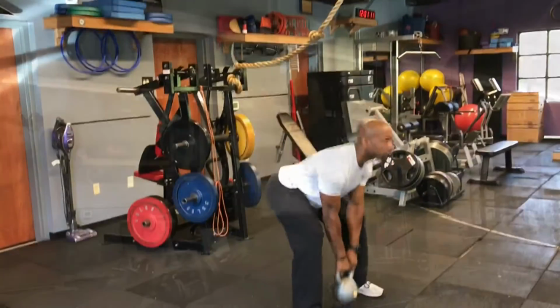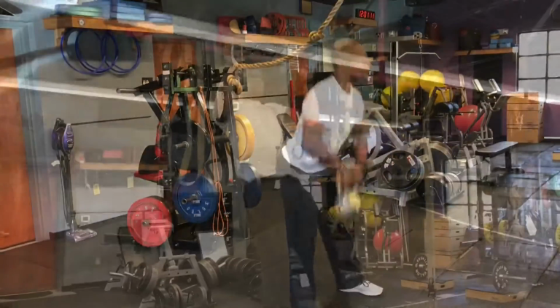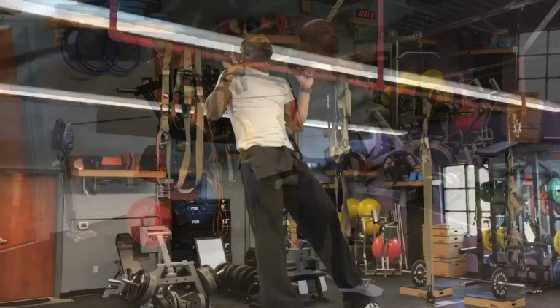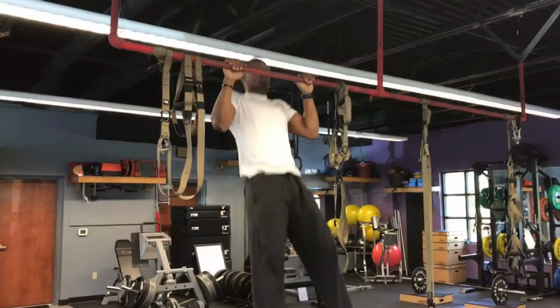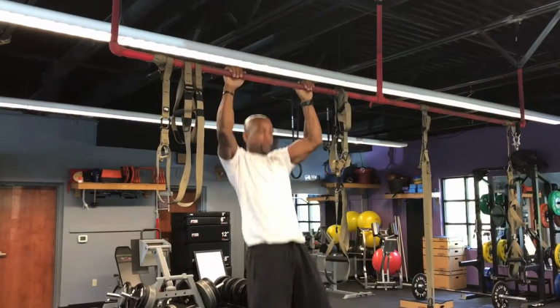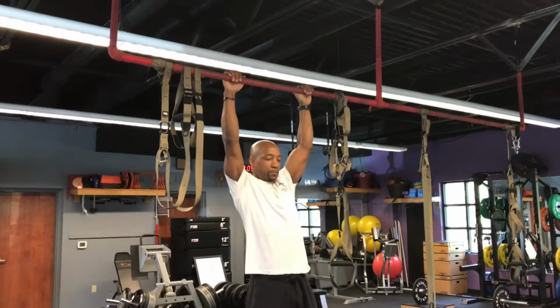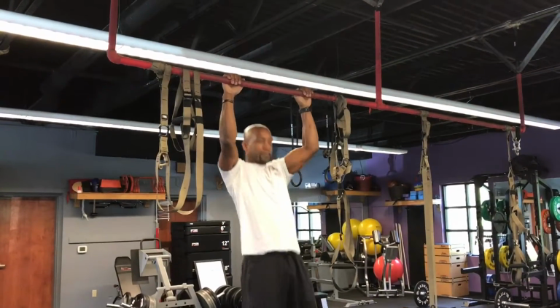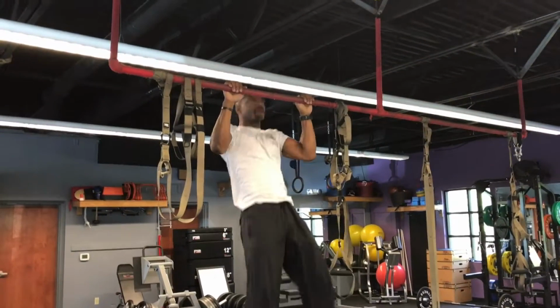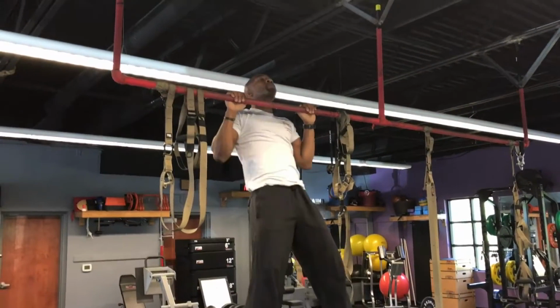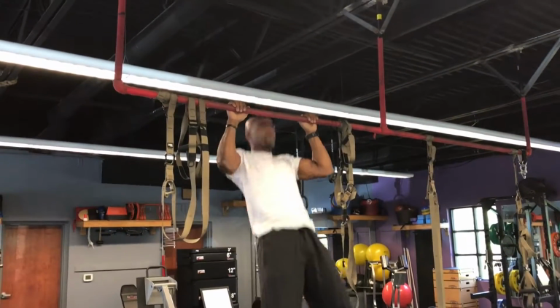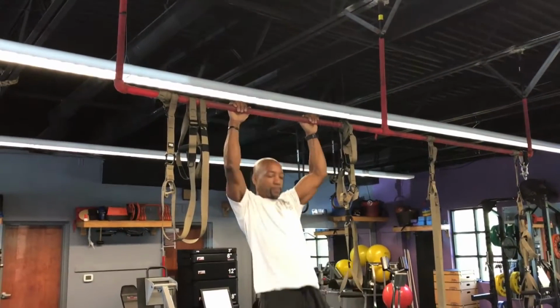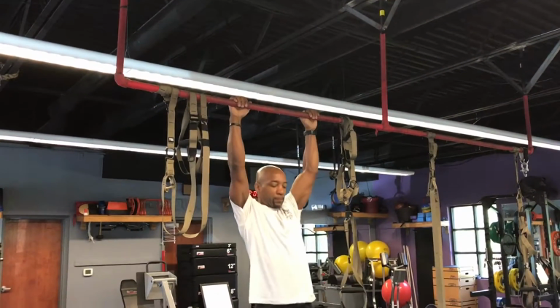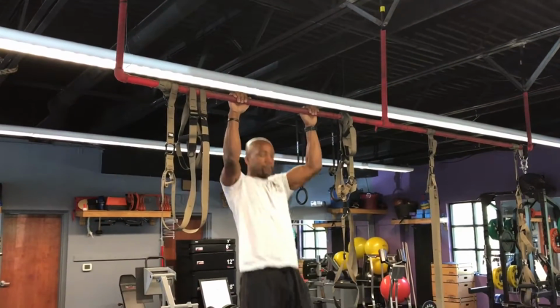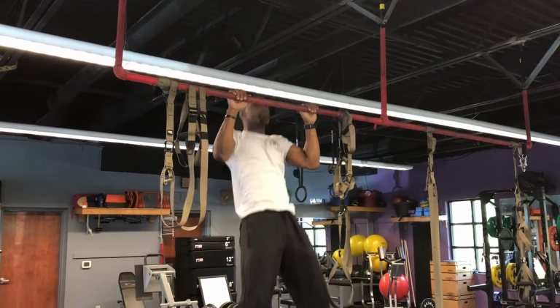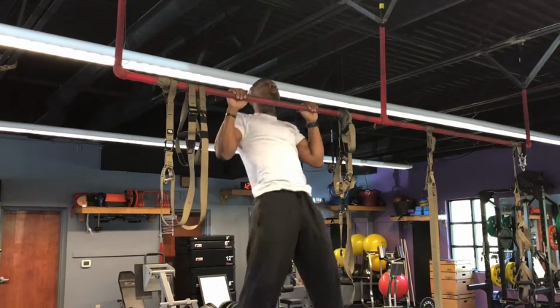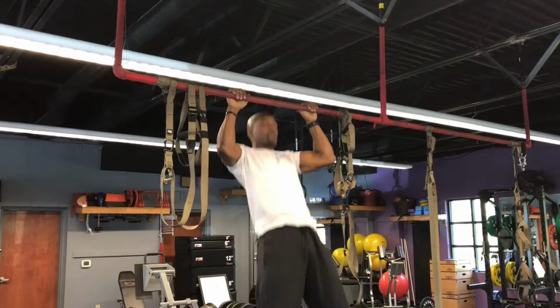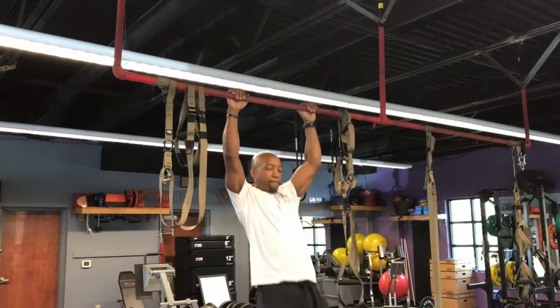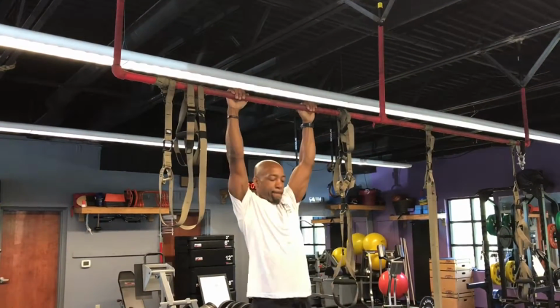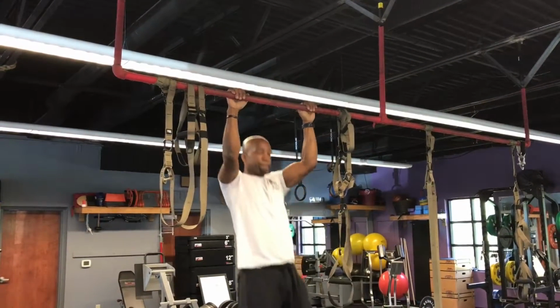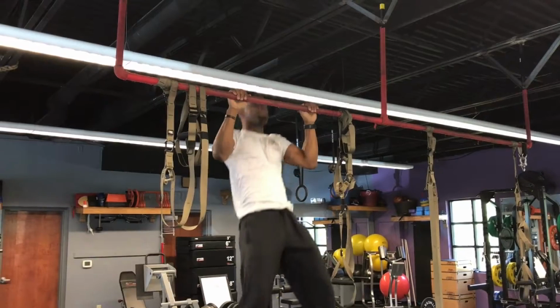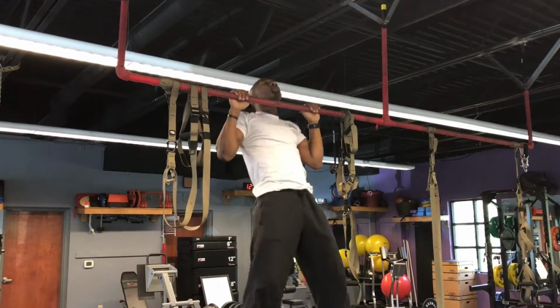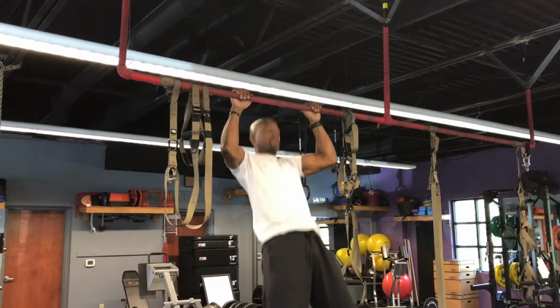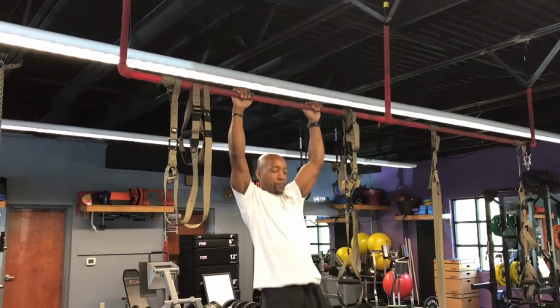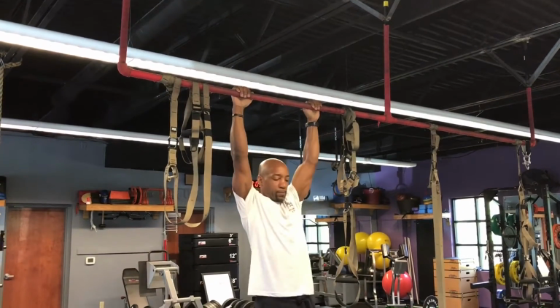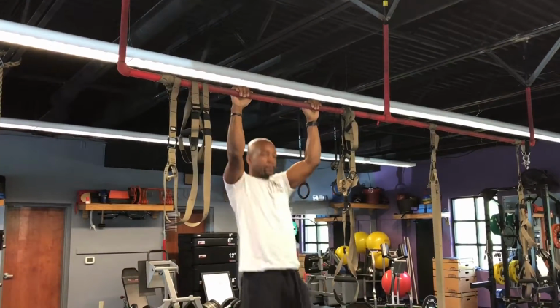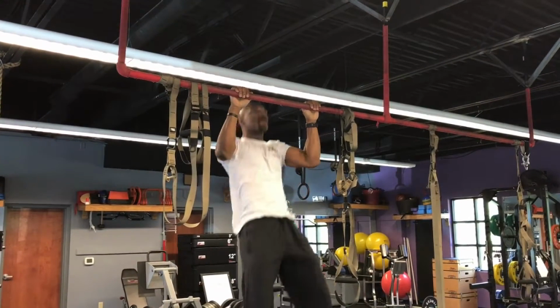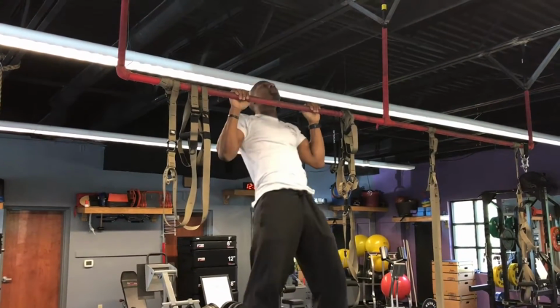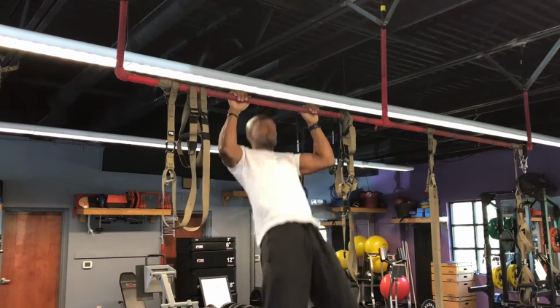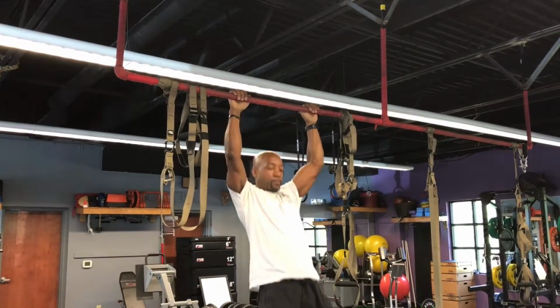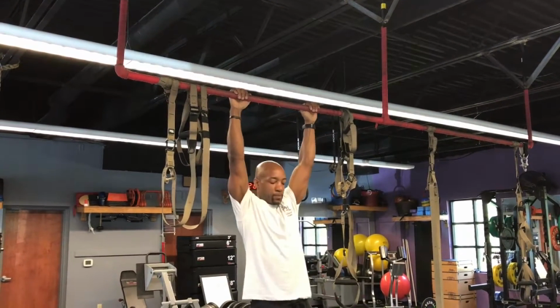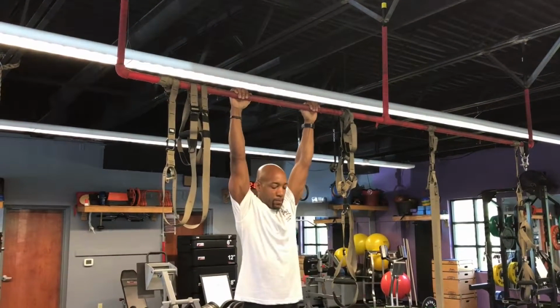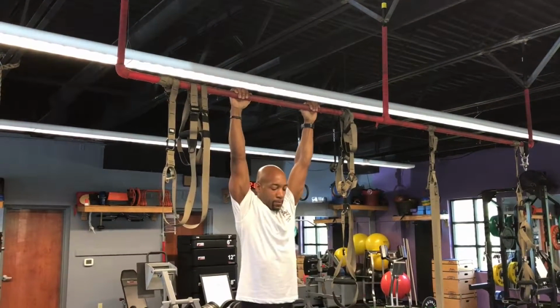And of course, the favorite — pull-ups. Each exercise is 10 reps, six rounds. This is Workout Hypocrisy, get it done.